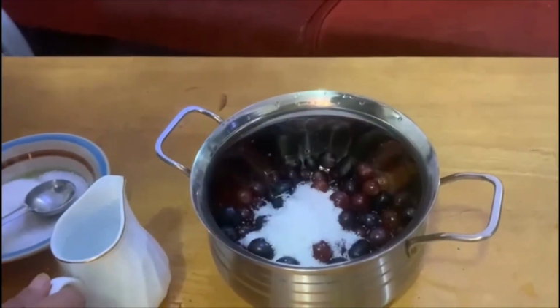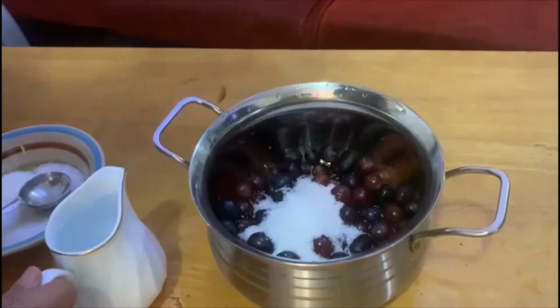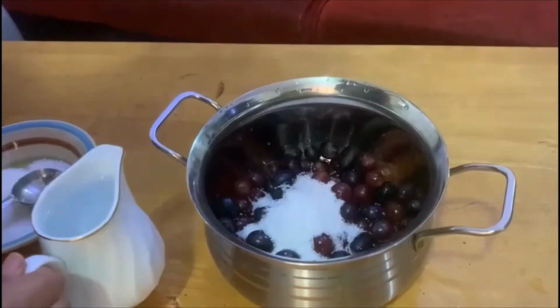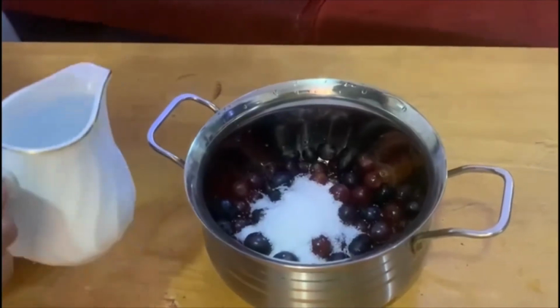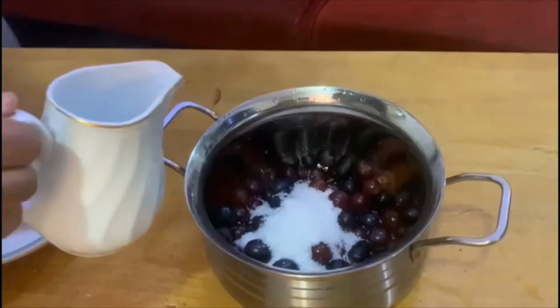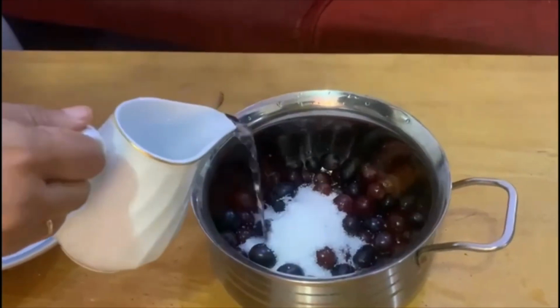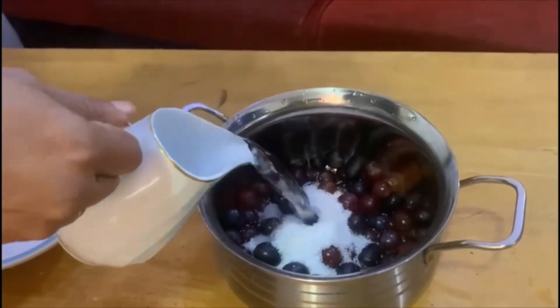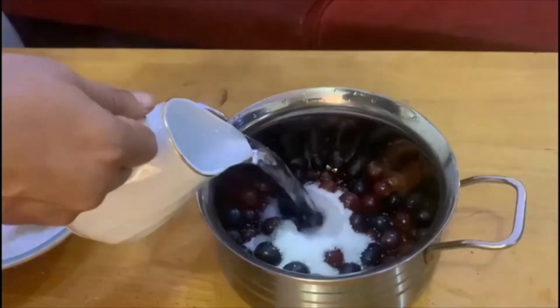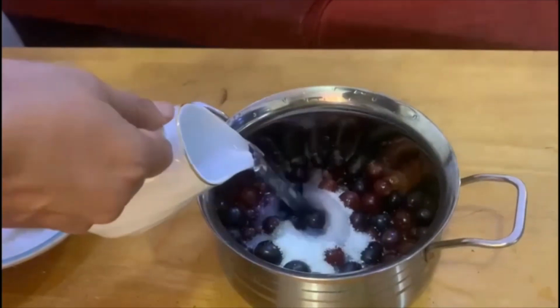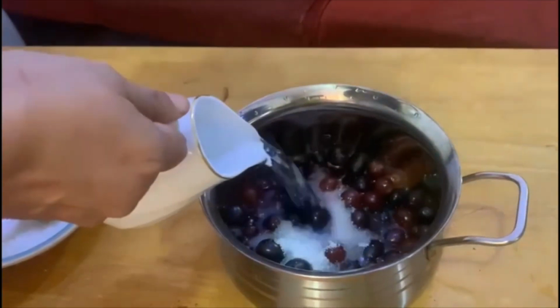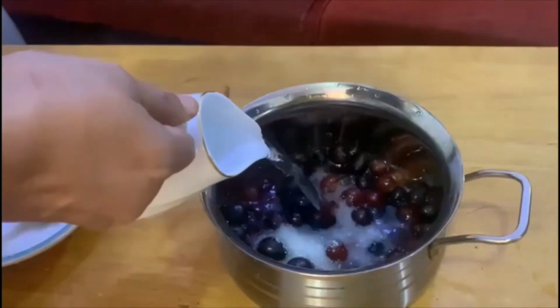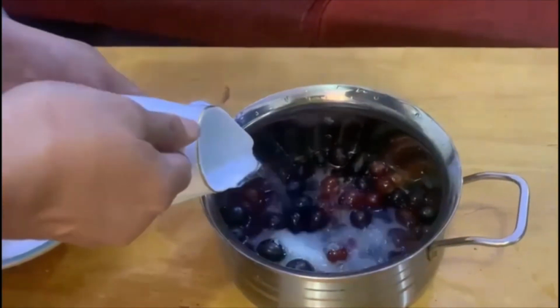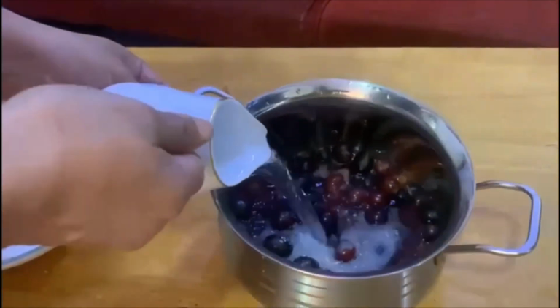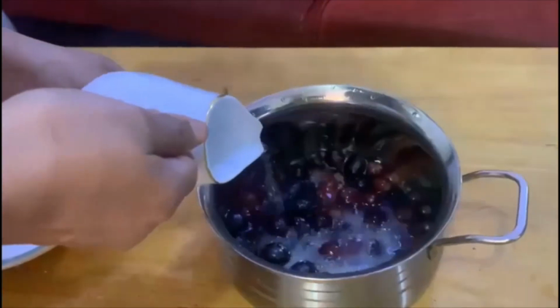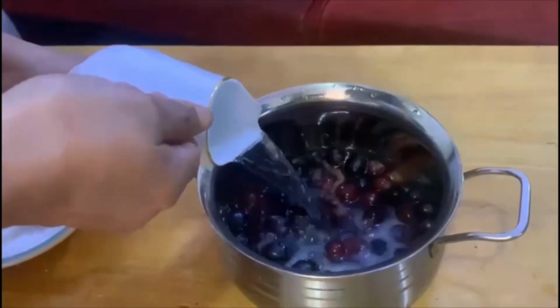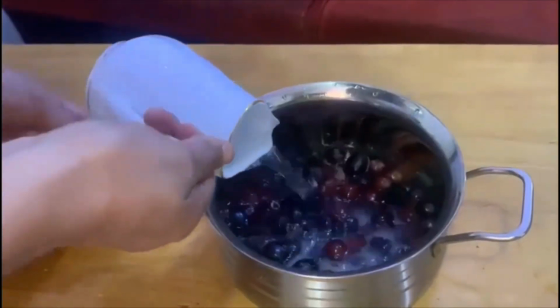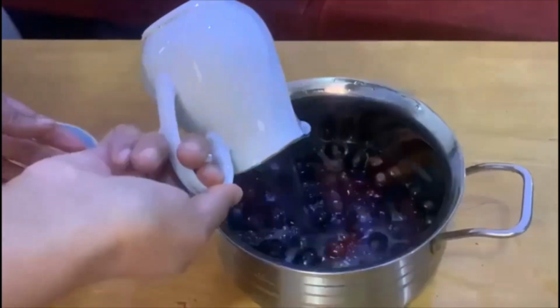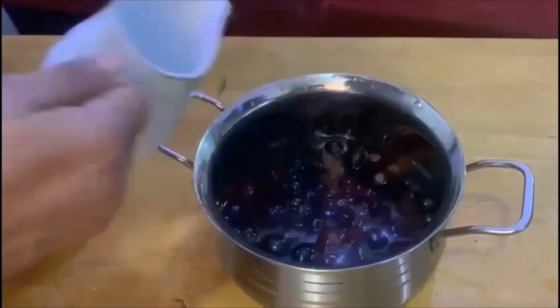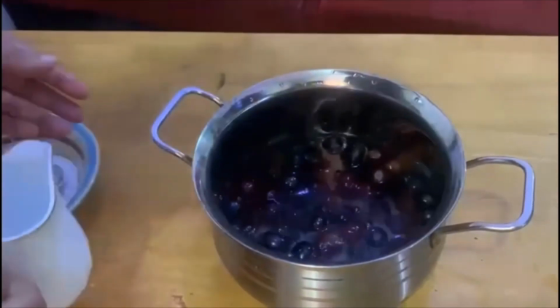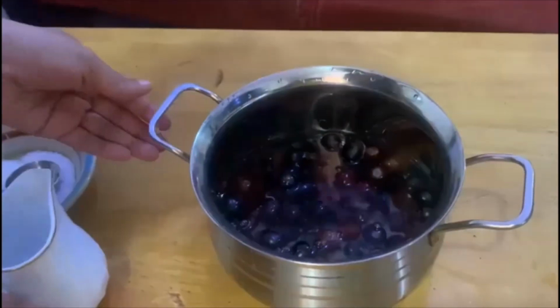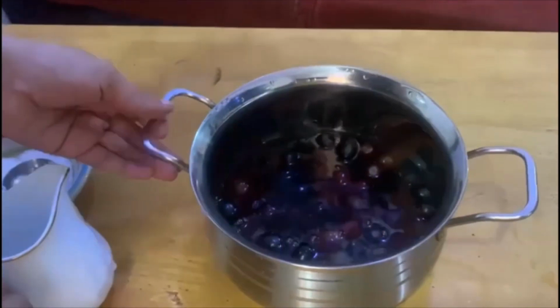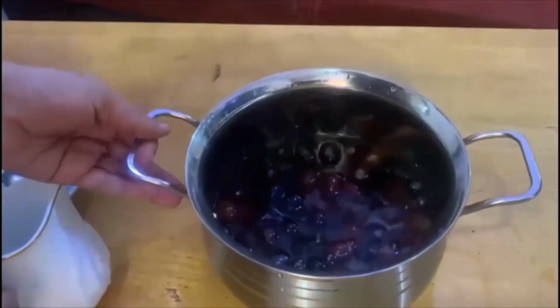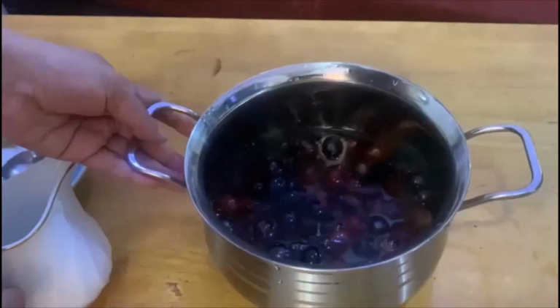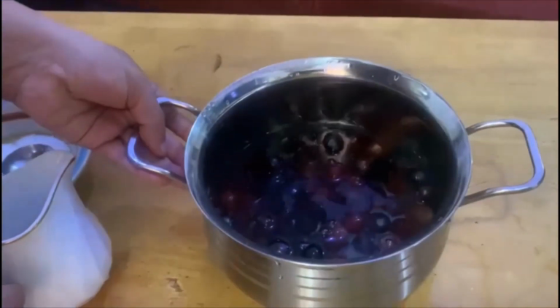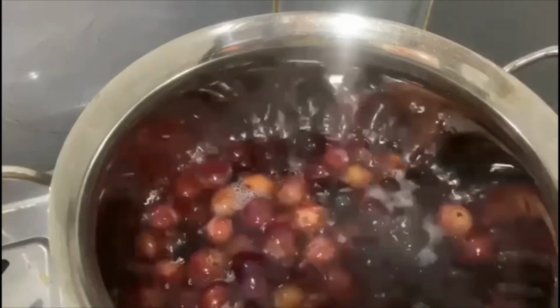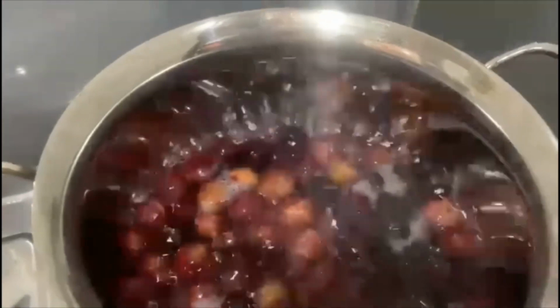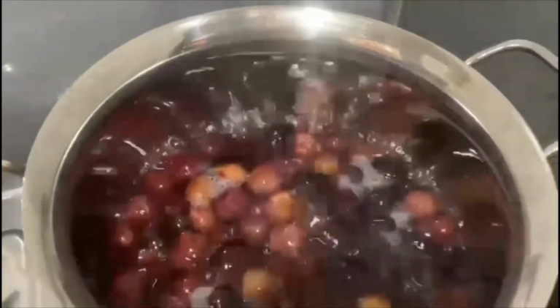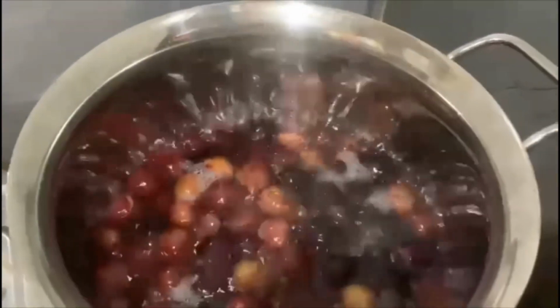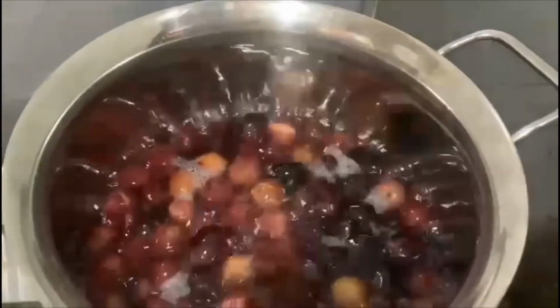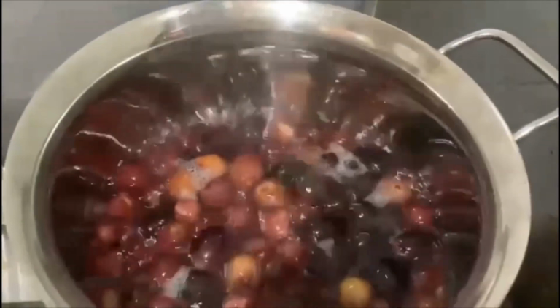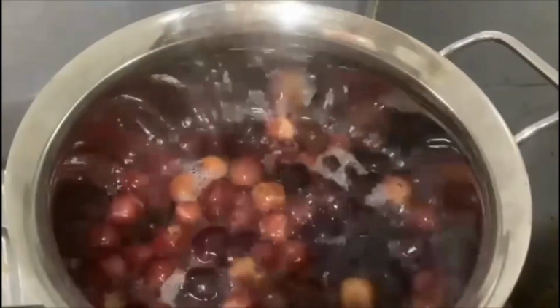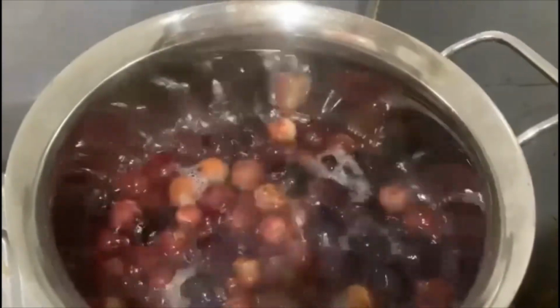I will add a small glass of it. It is ready to add the grapes. I am going to add the grape juice.